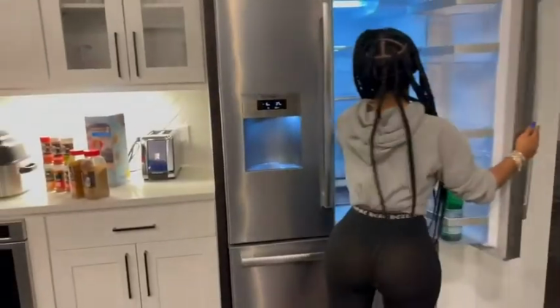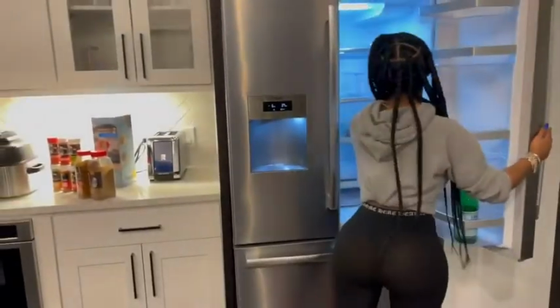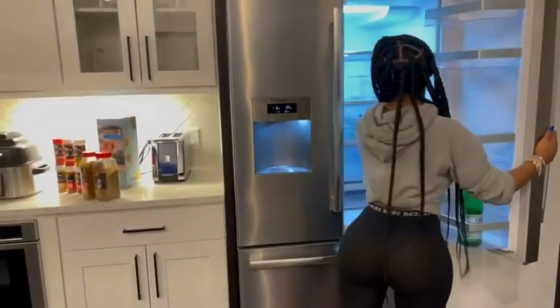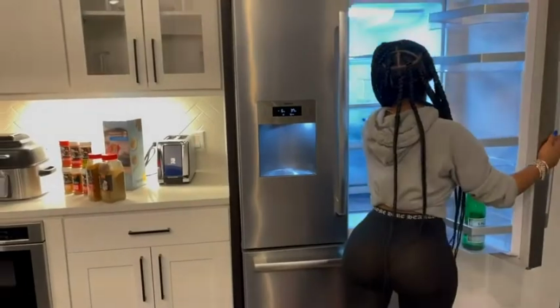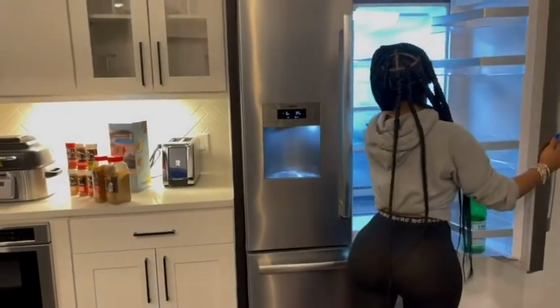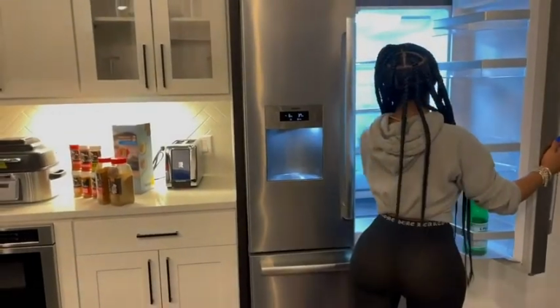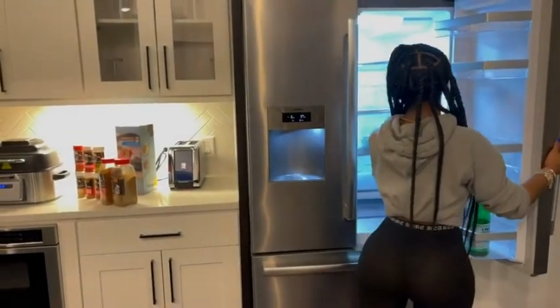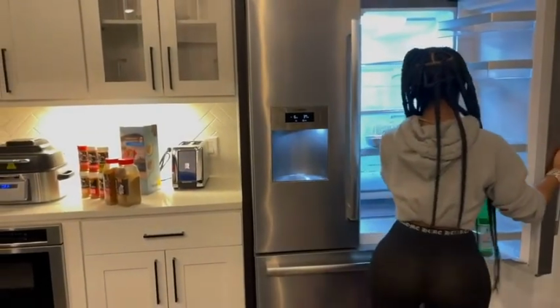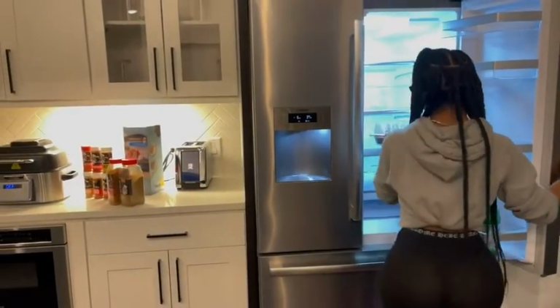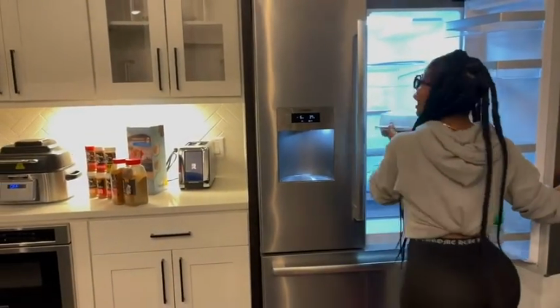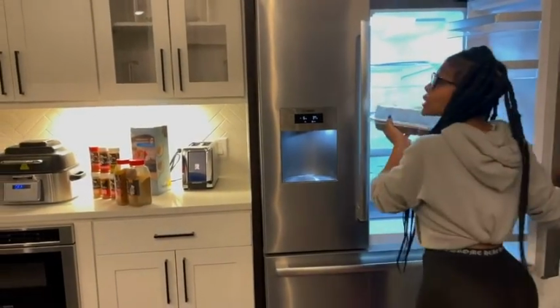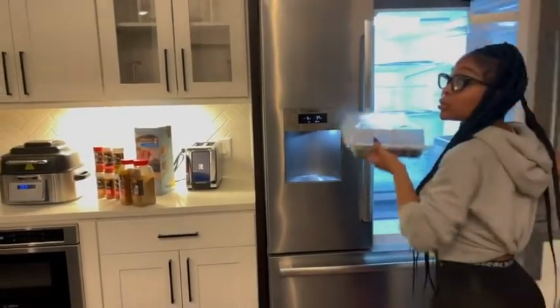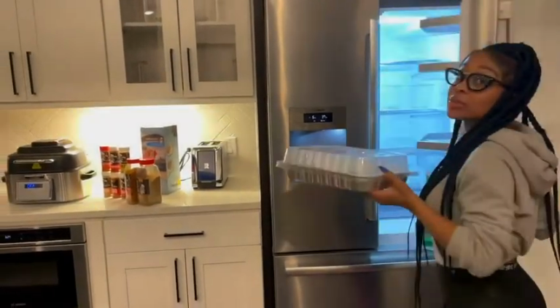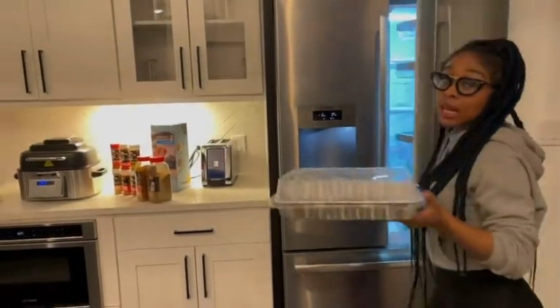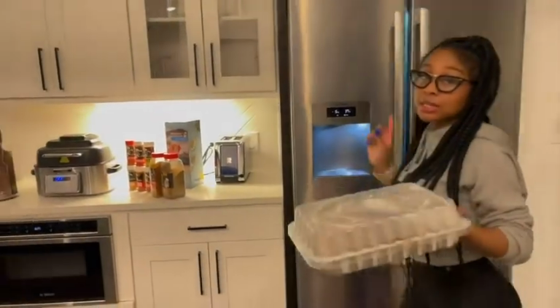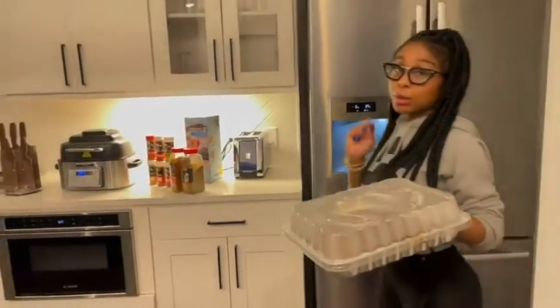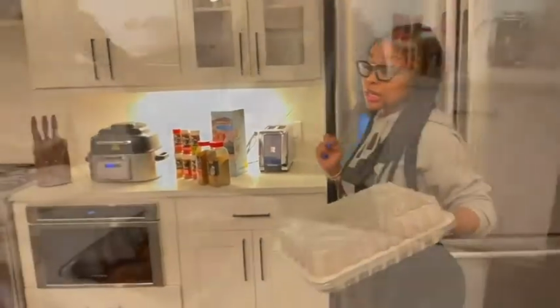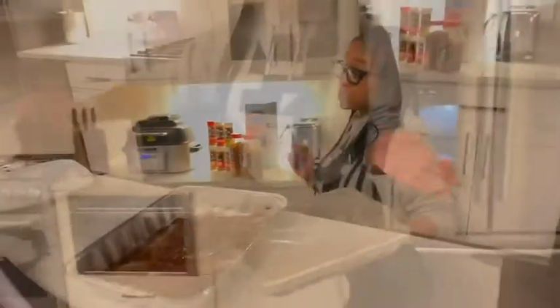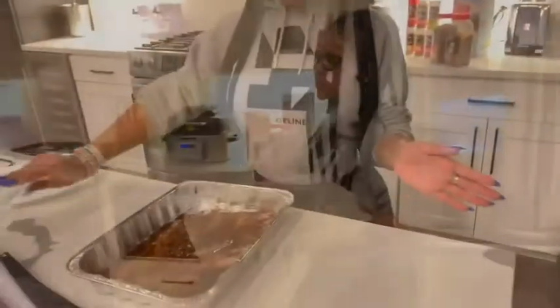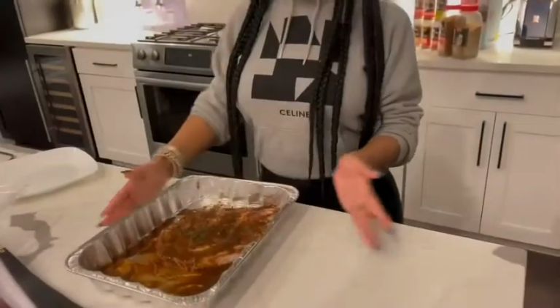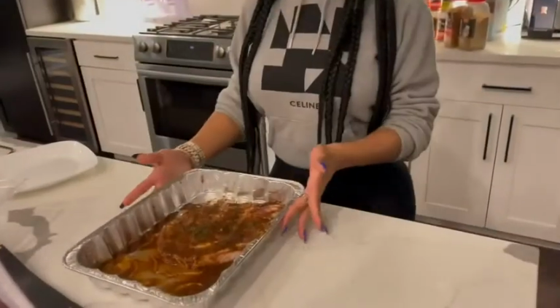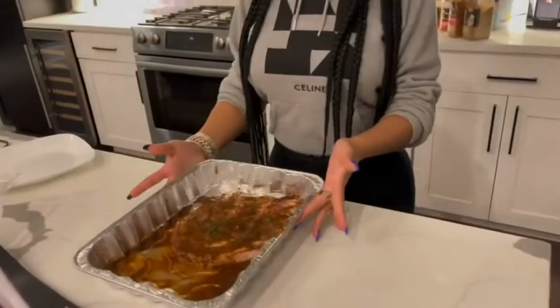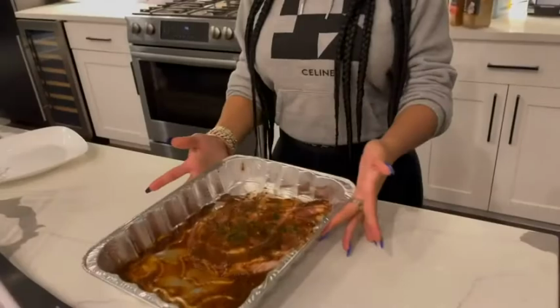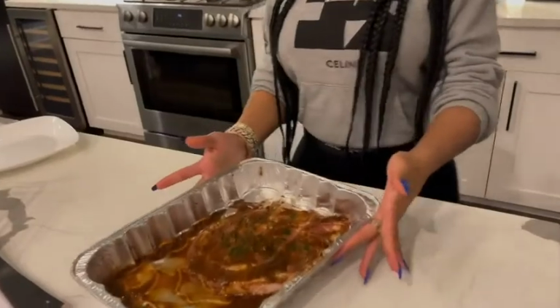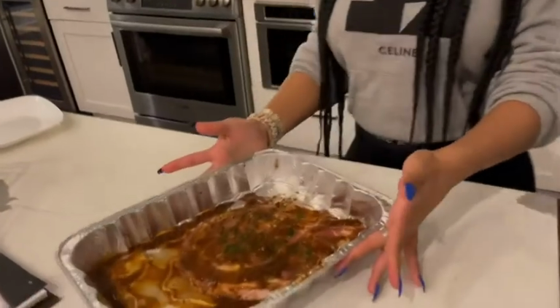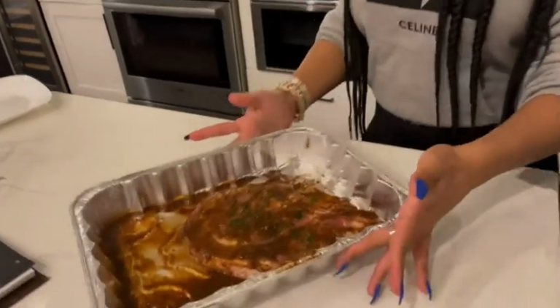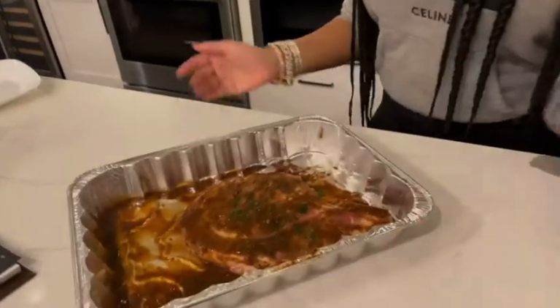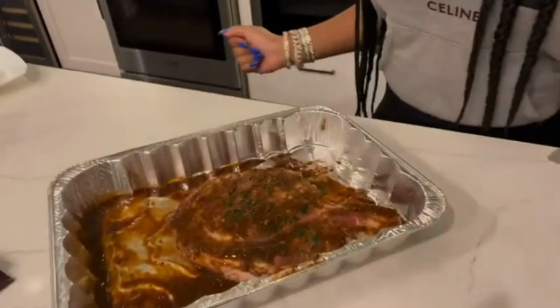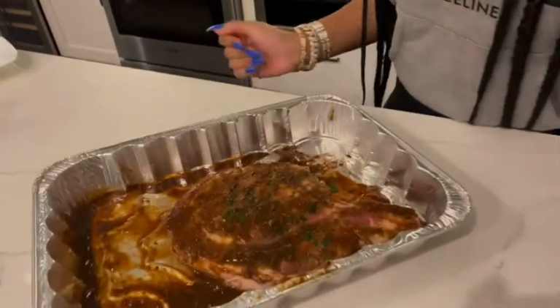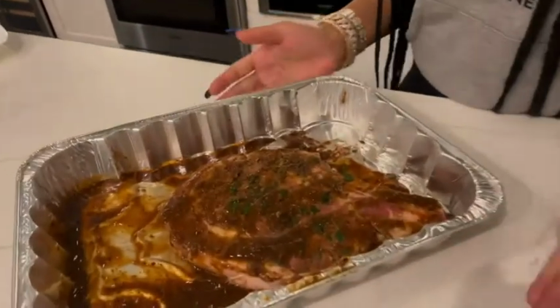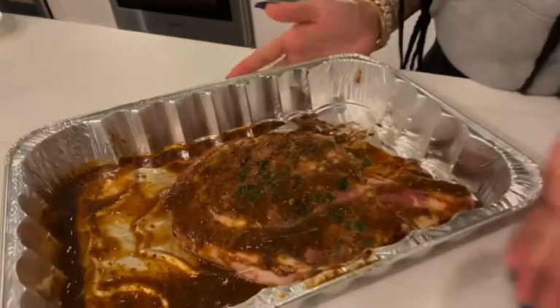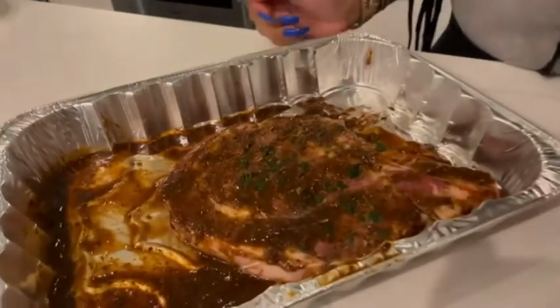So talk about my friends — I'm going to make this steak. Look at it. Real juicy. Real scrumptious.